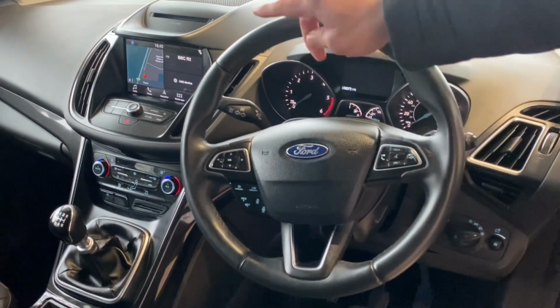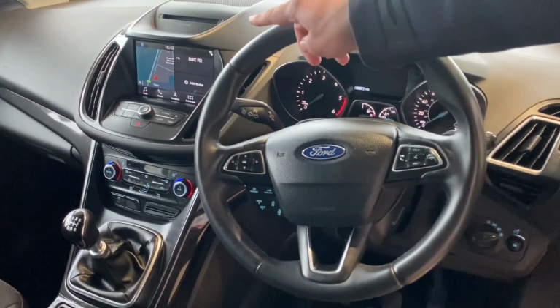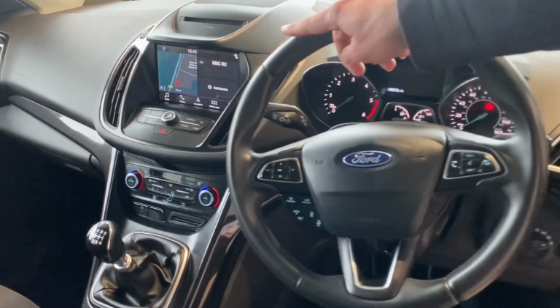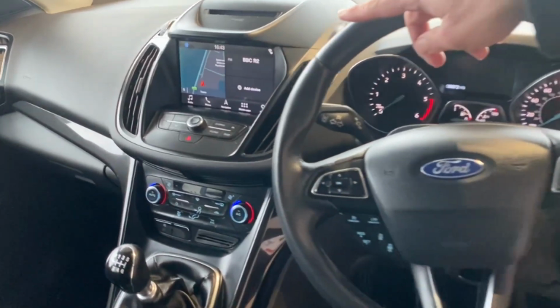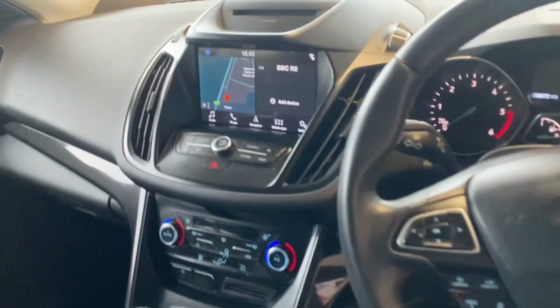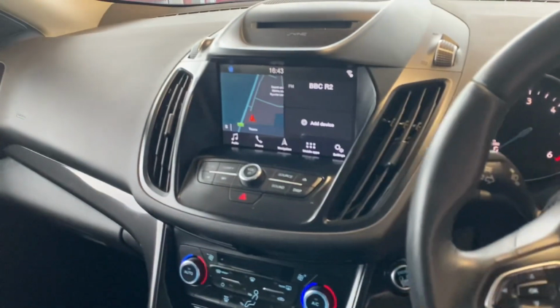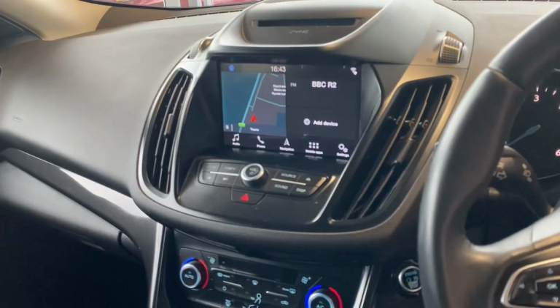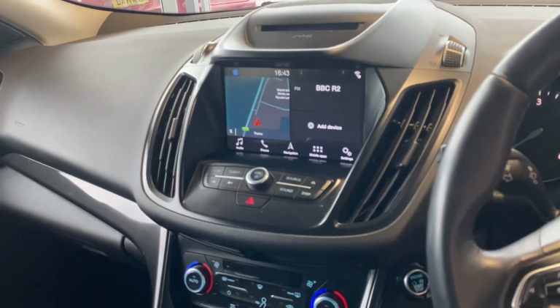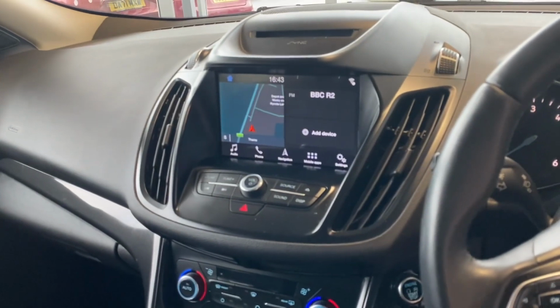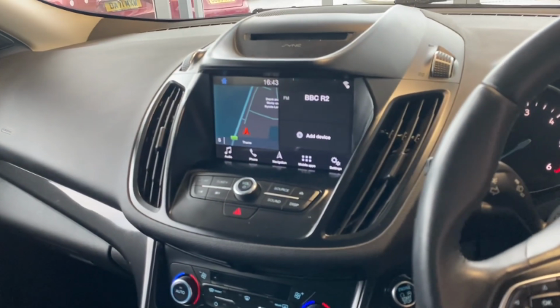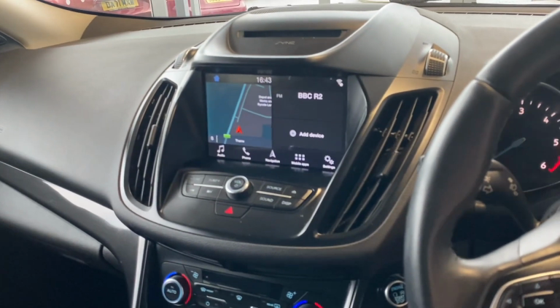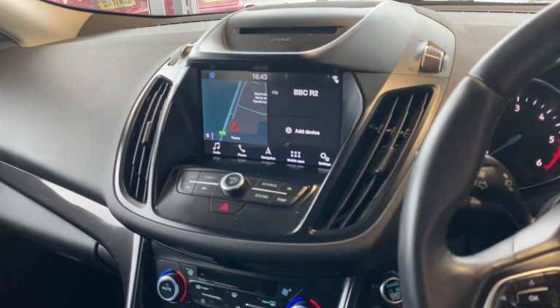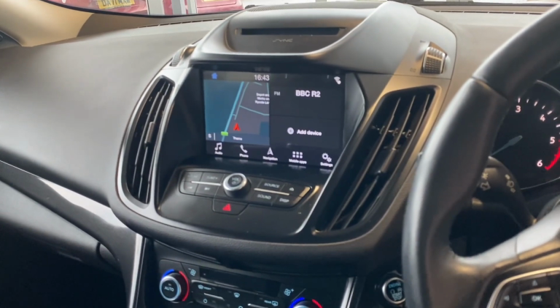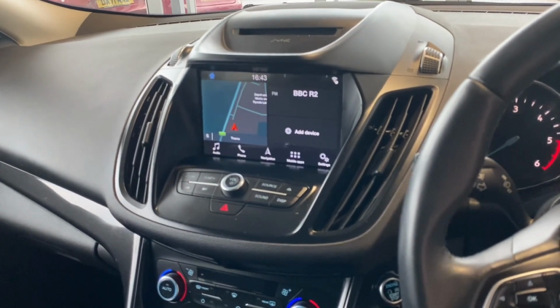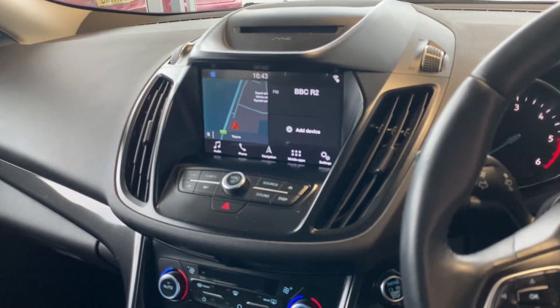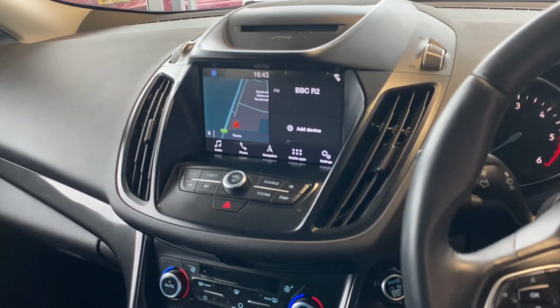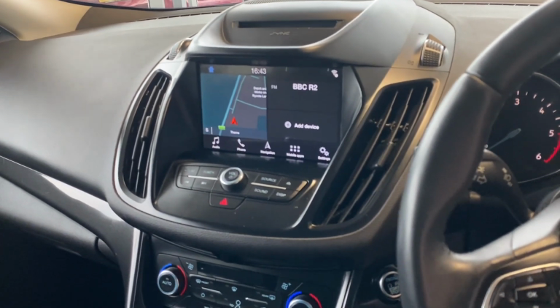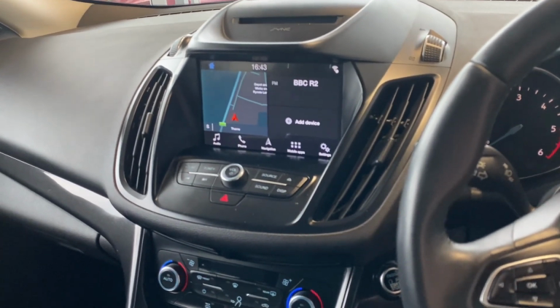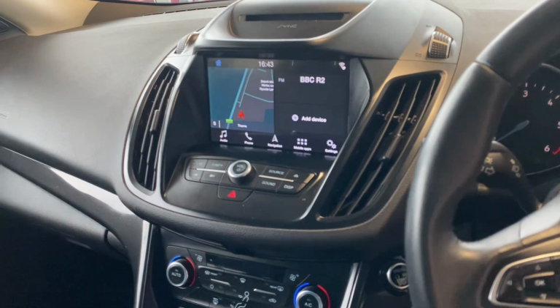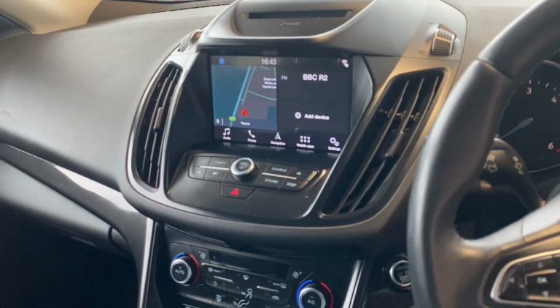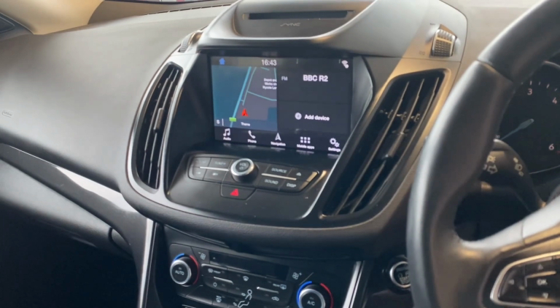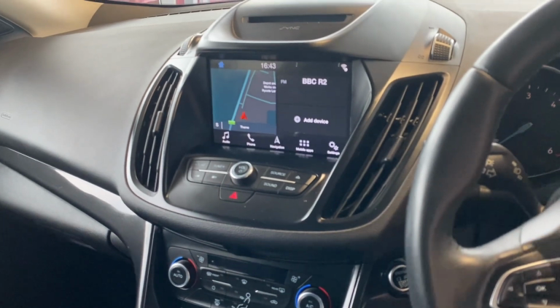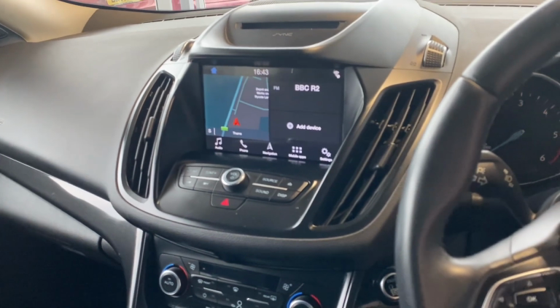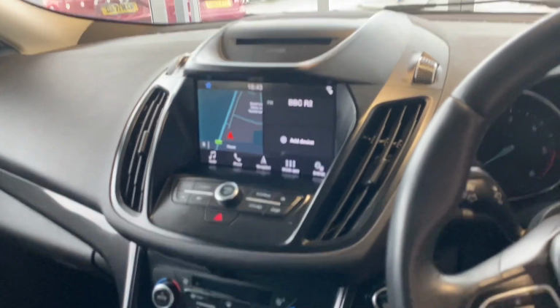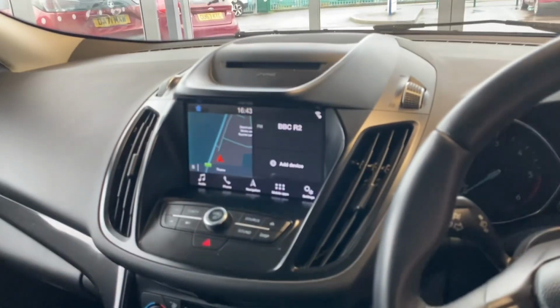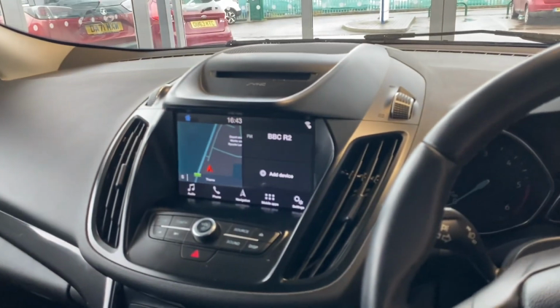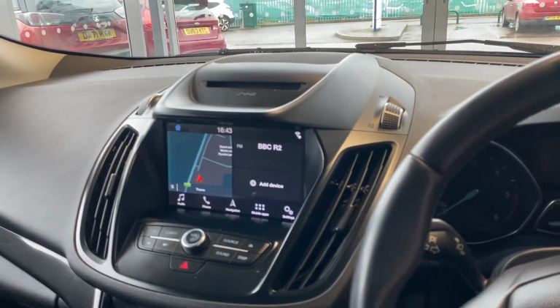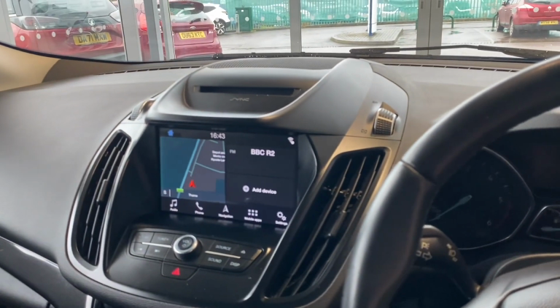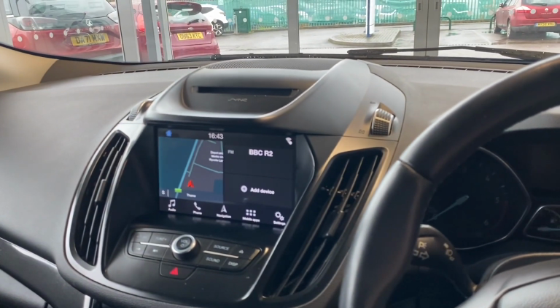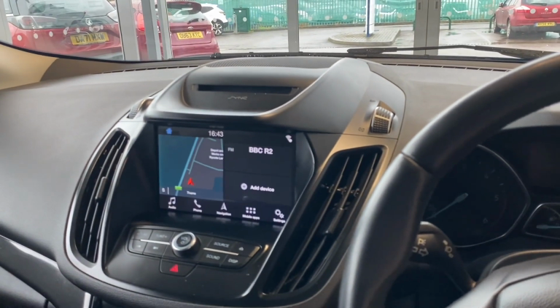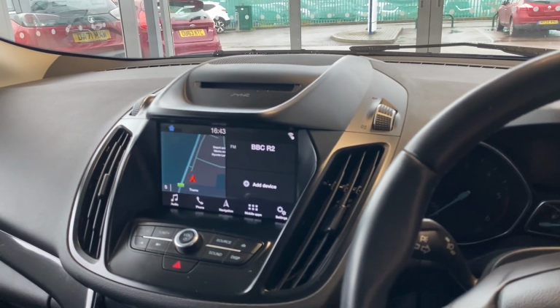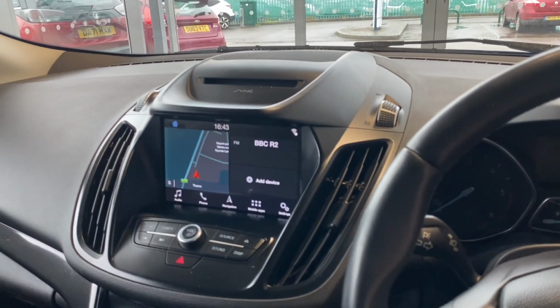On the centre screen you've got sat nav, Apple CarPlay, DAB radio, Android Auto, Bluetooth for your phone with music streaming. And this is the last of this shape, so it comes with a CD player as well.